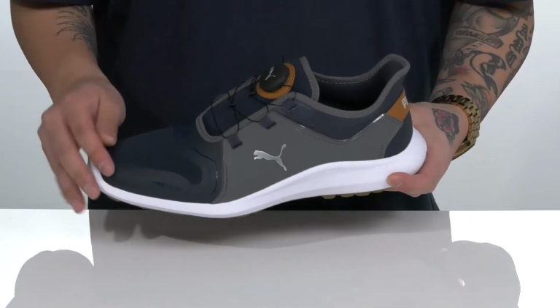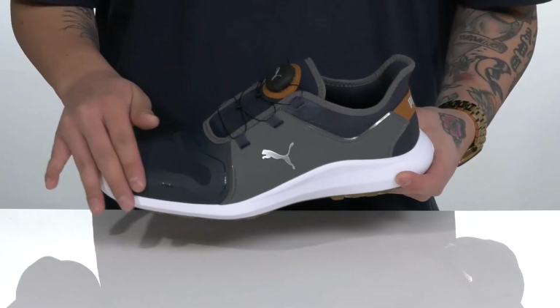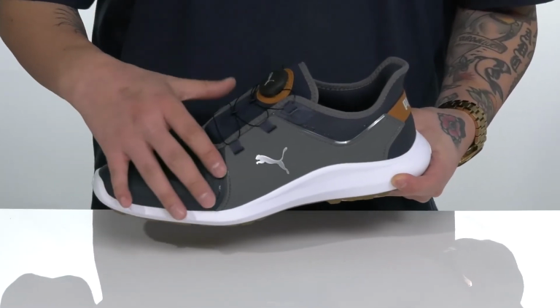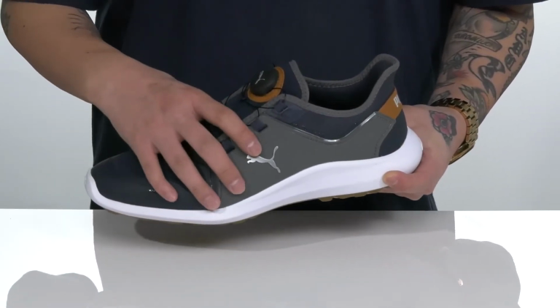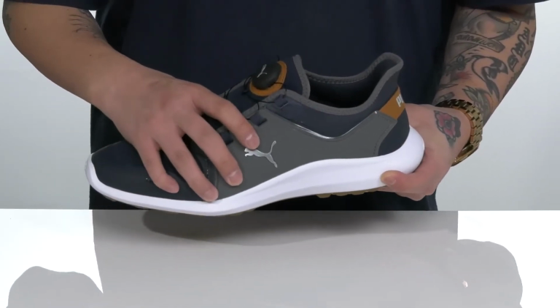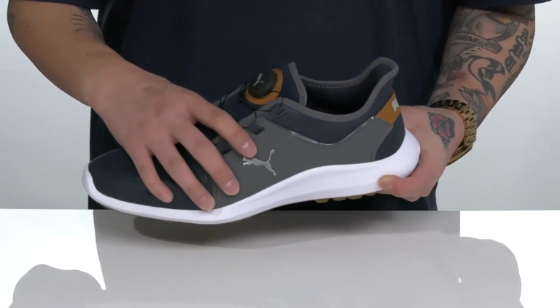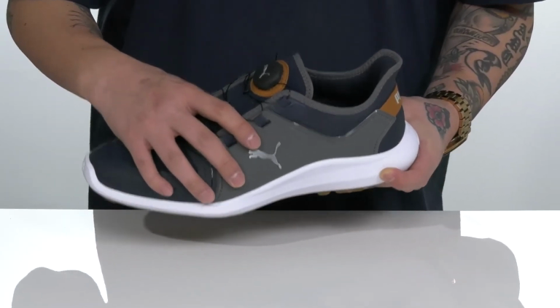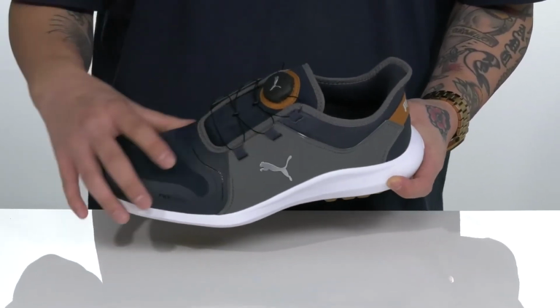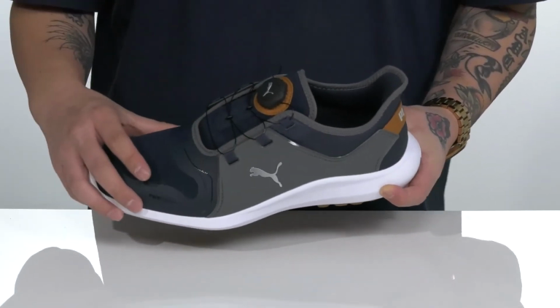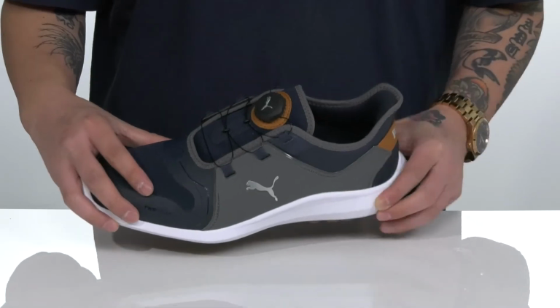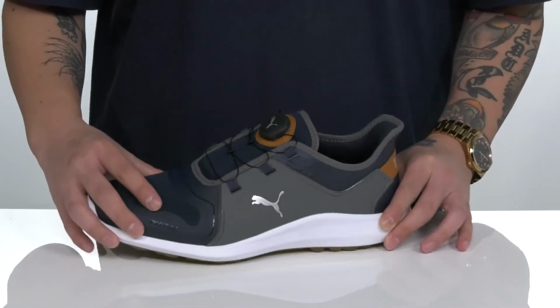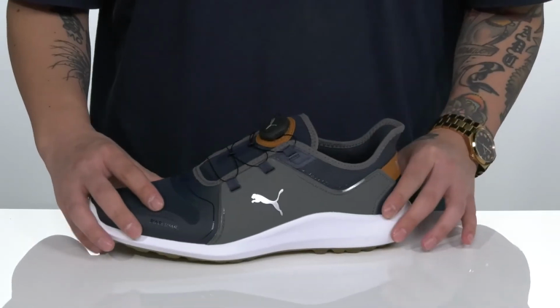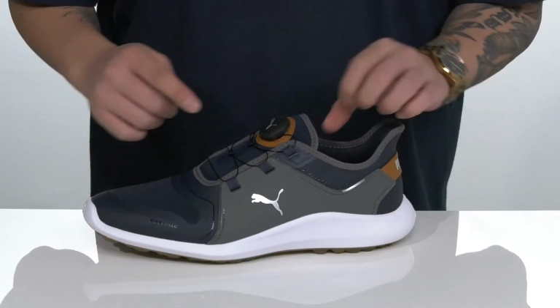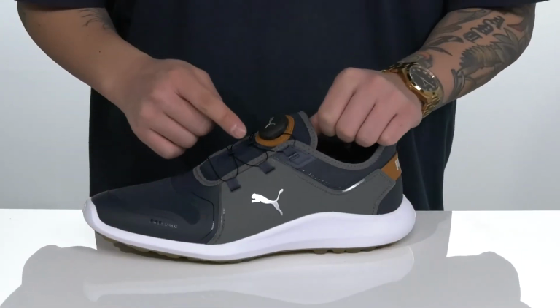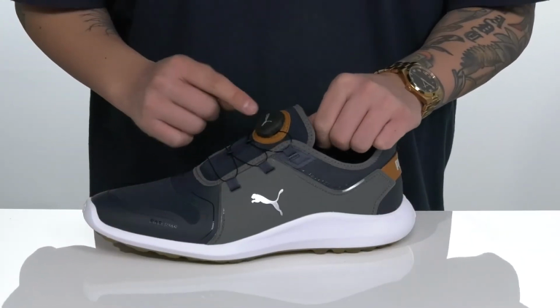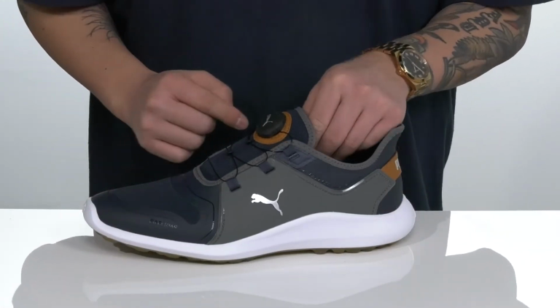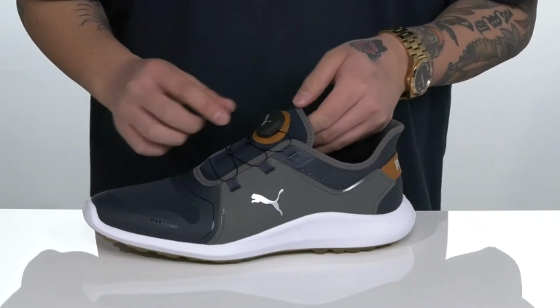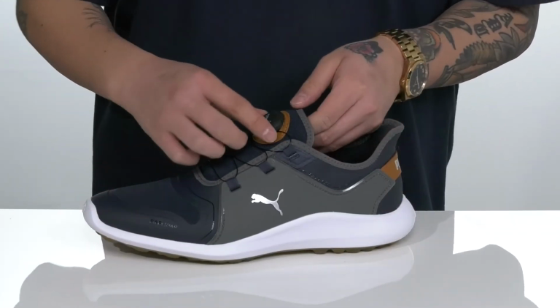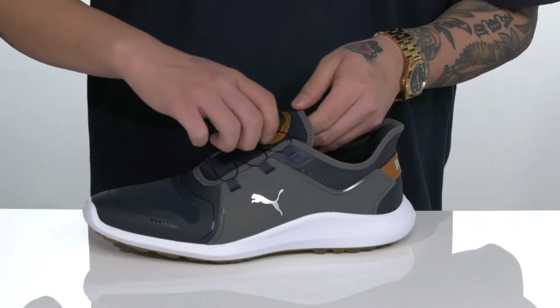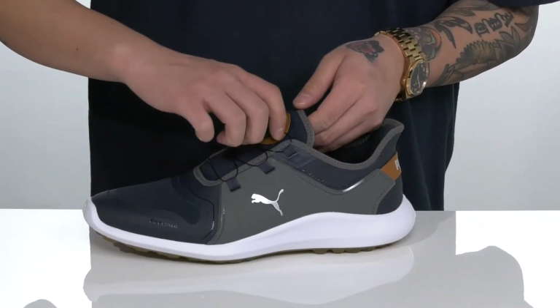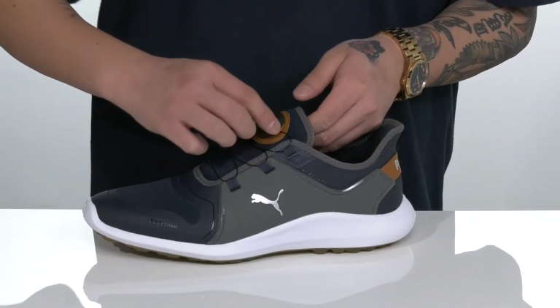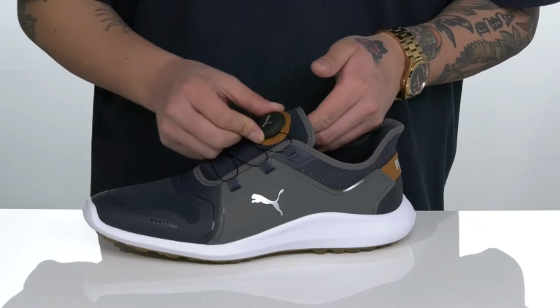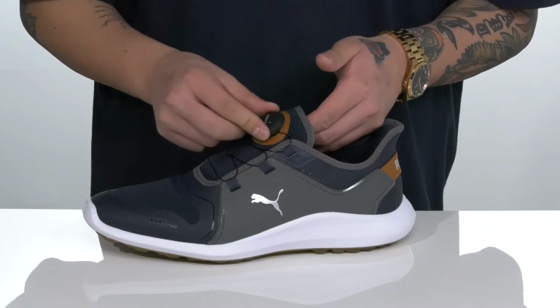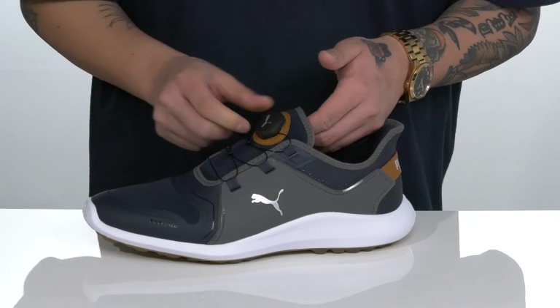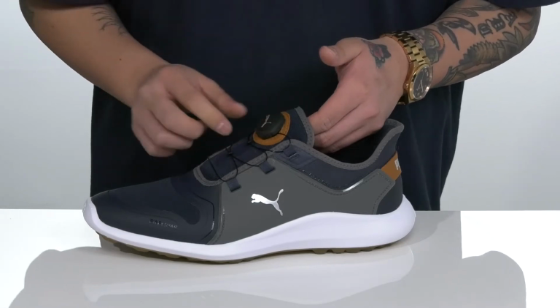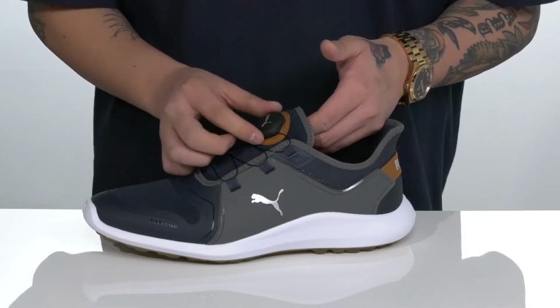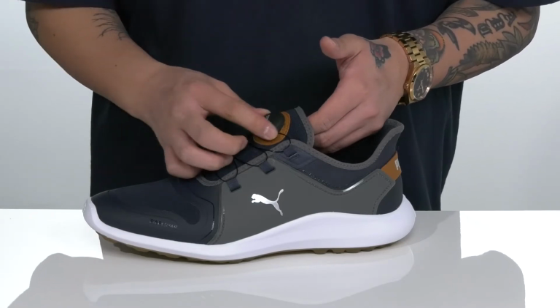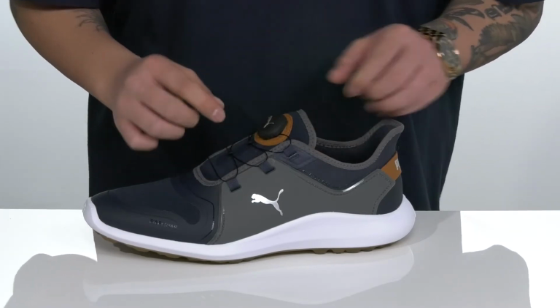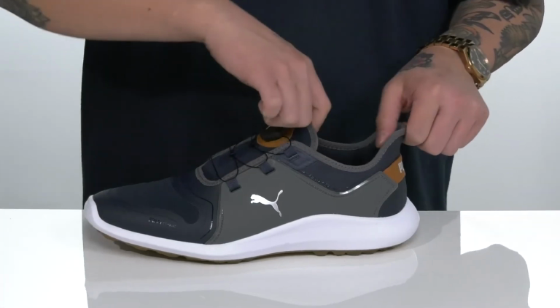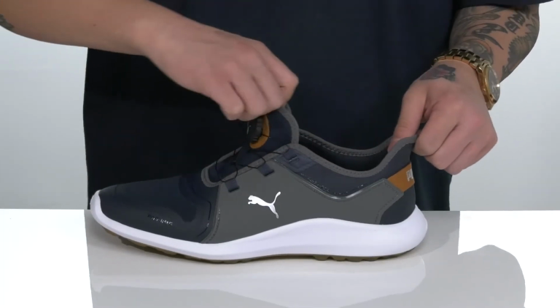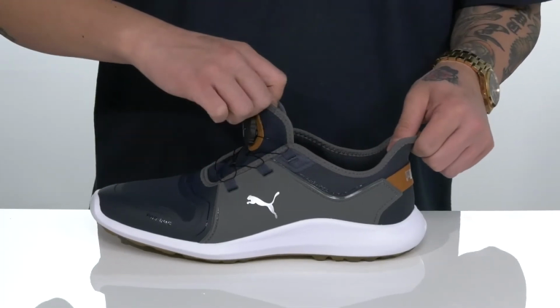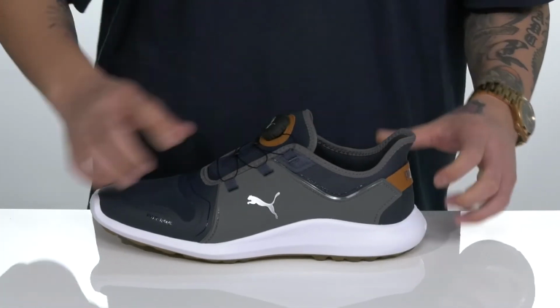The power frame synthetic overlay detailing provides structural support, protection, and a secure fit, and it works well with the Puma Disc System located on the lacing. Simply turn the dial to the right and you'll hear the clicks when it tightens. To unlock, simply turn to the left and your laces are unlocked, ready to take the shoe off with ease.